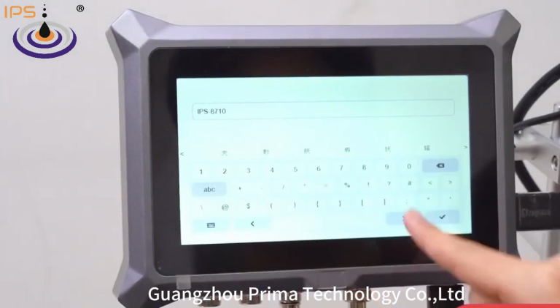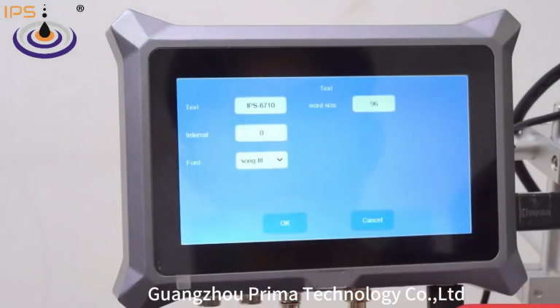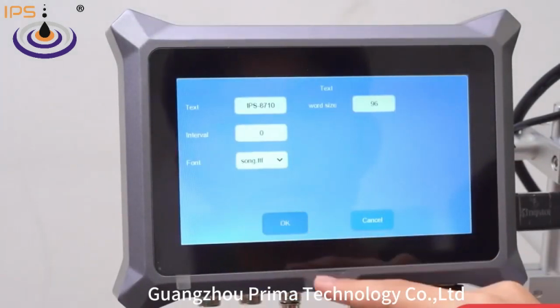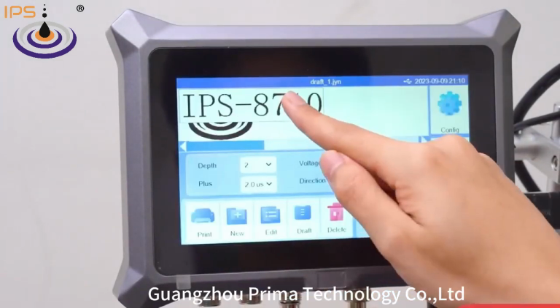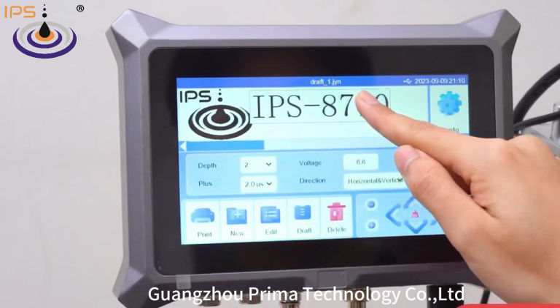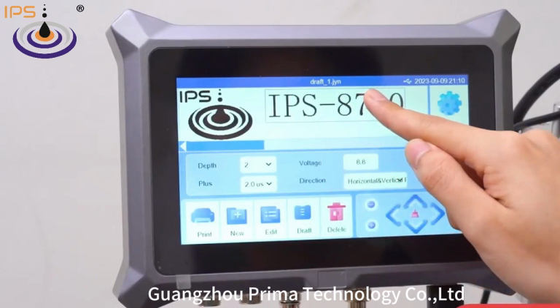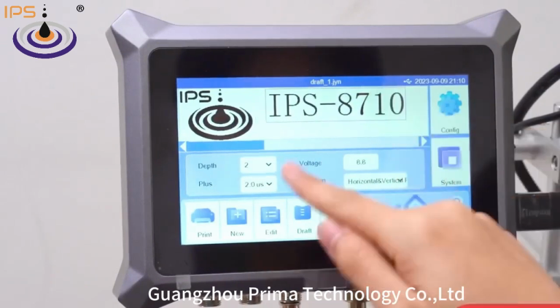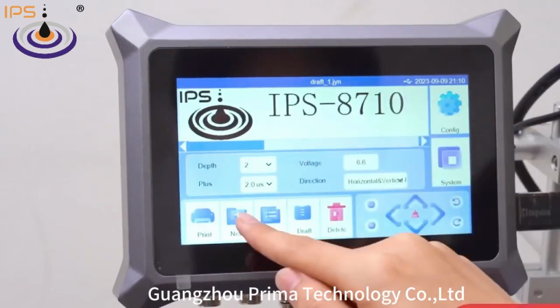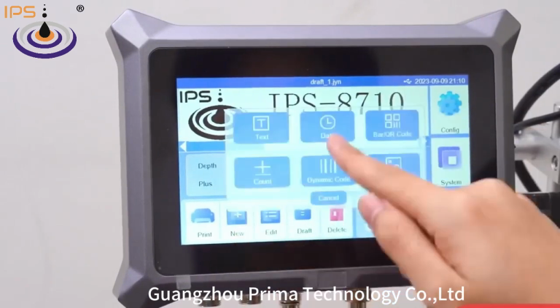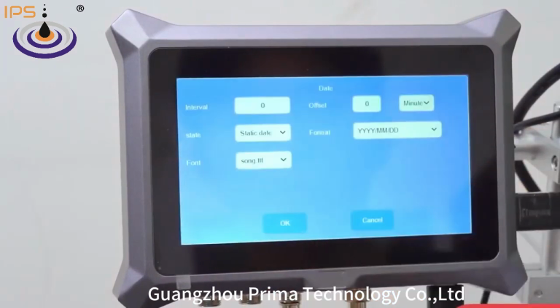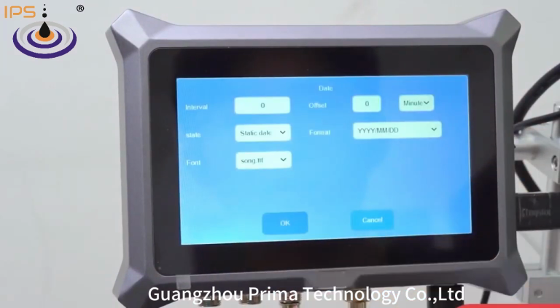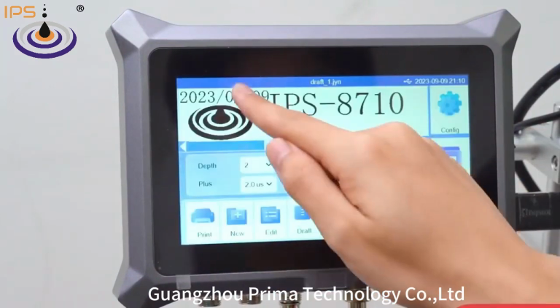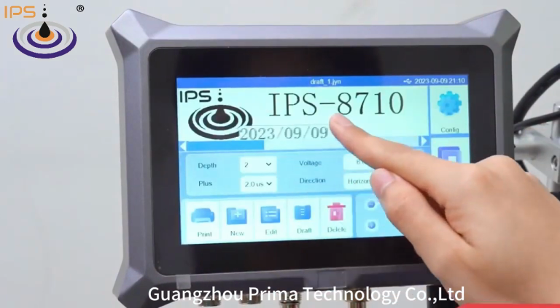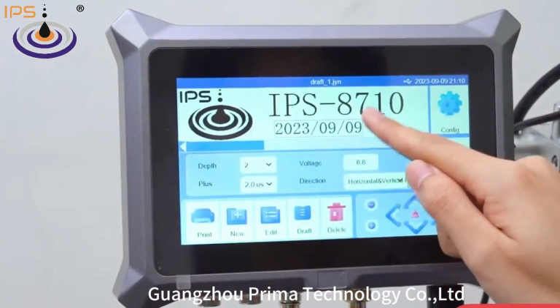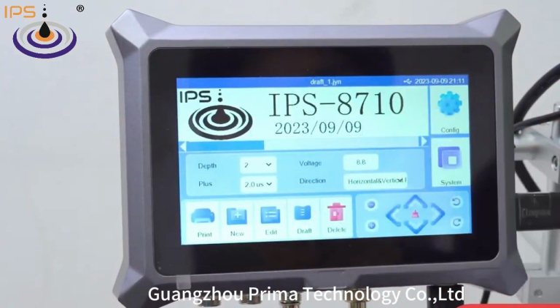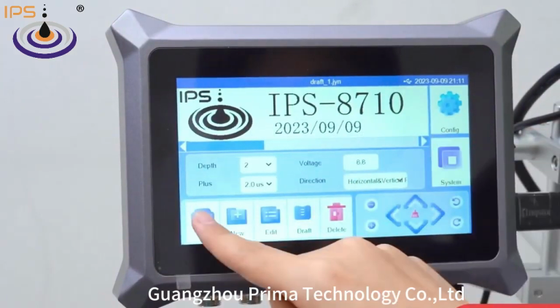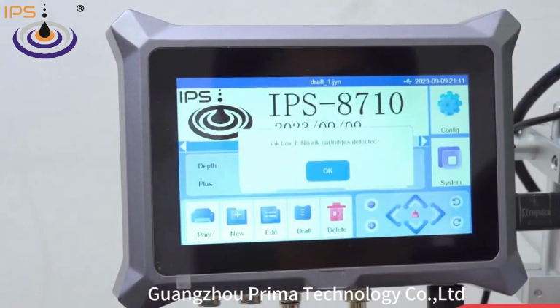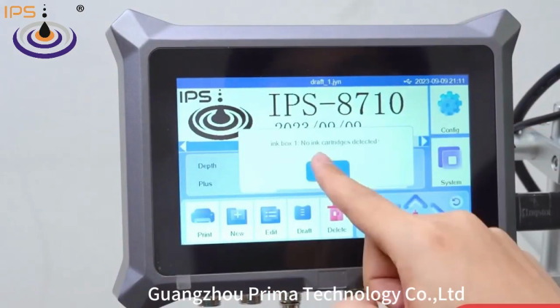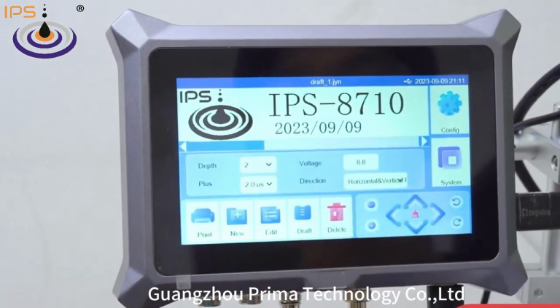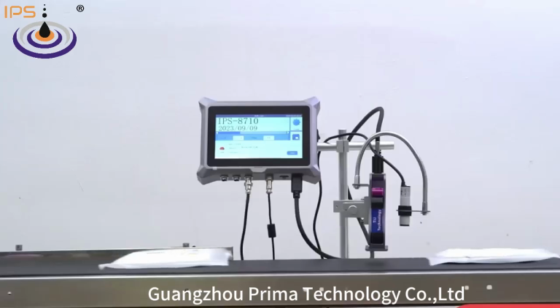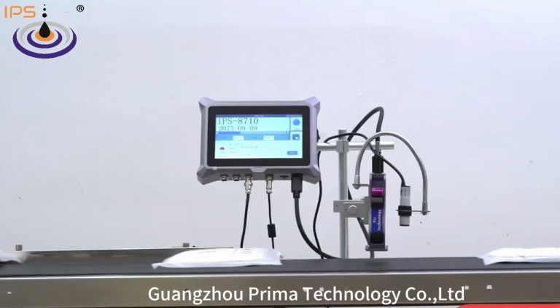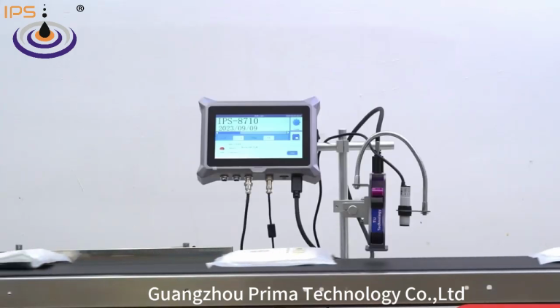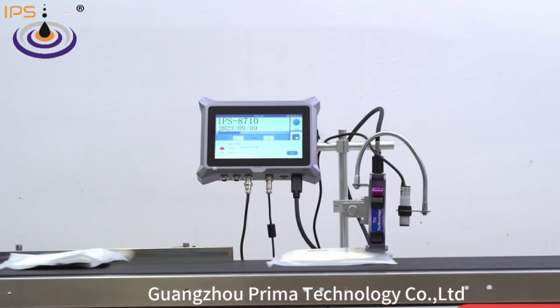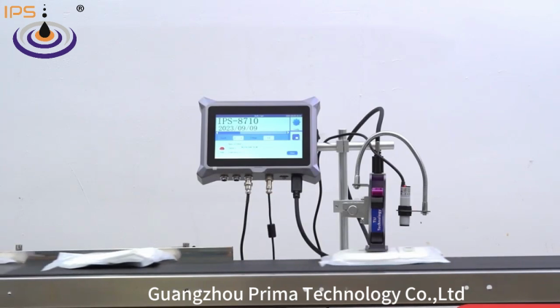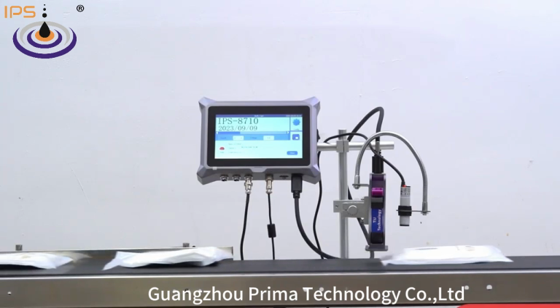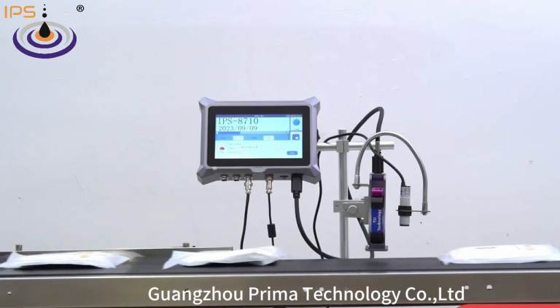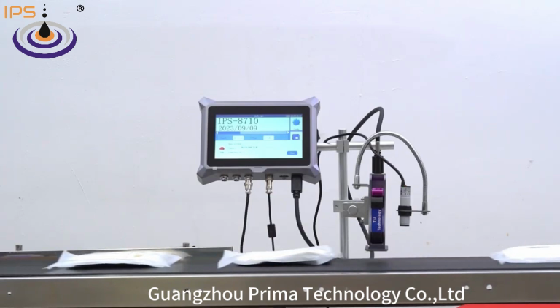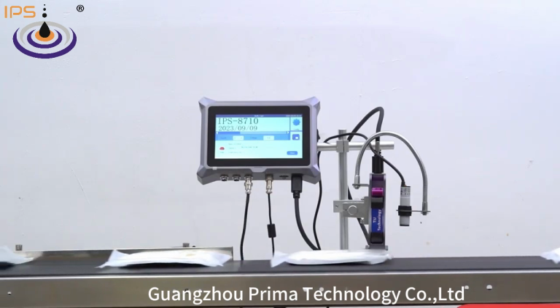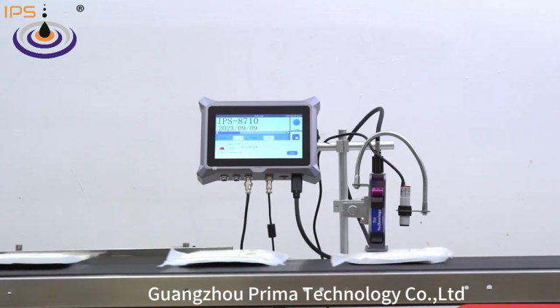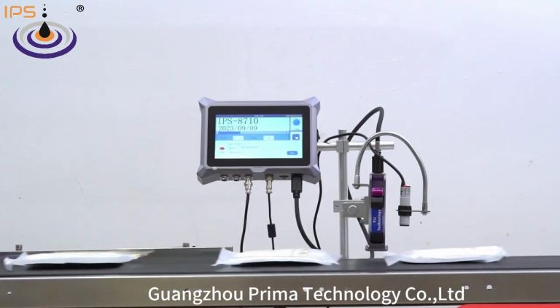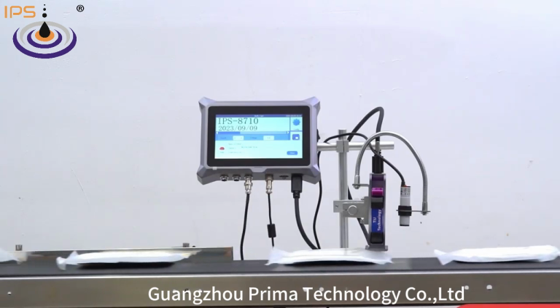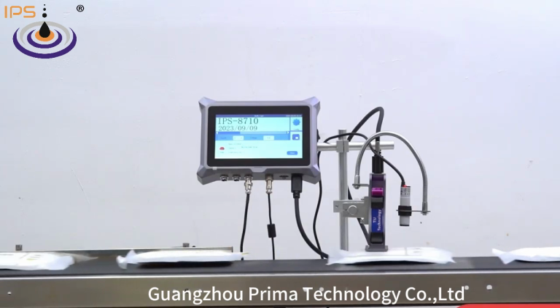IPS 8710 can print 12.7mm height with one head, and it supports two heads, which is 25.4mm height max.